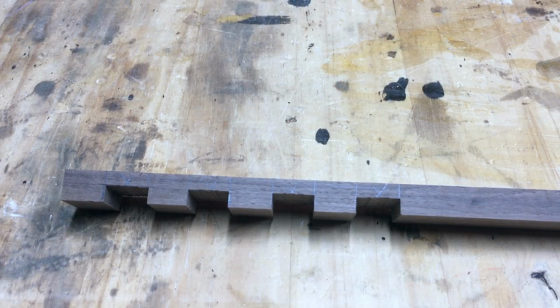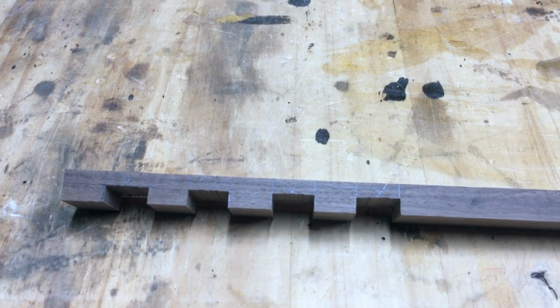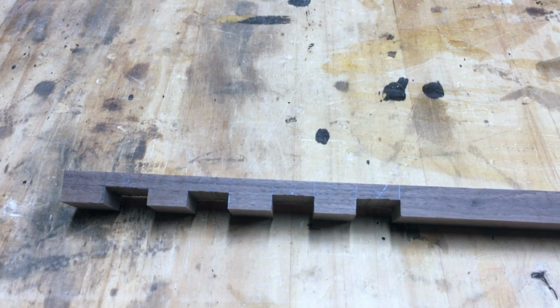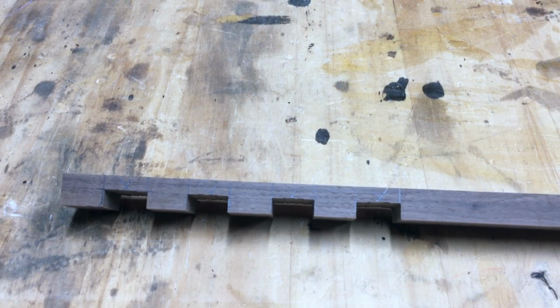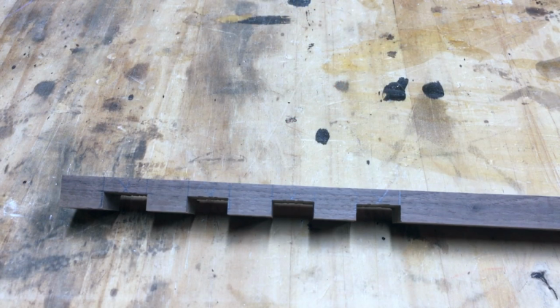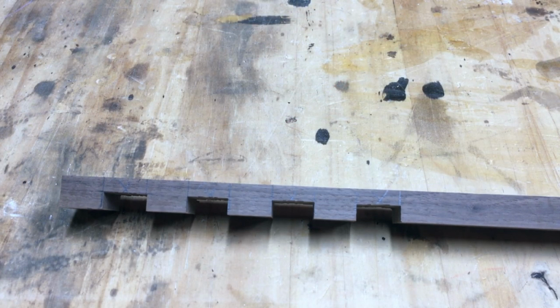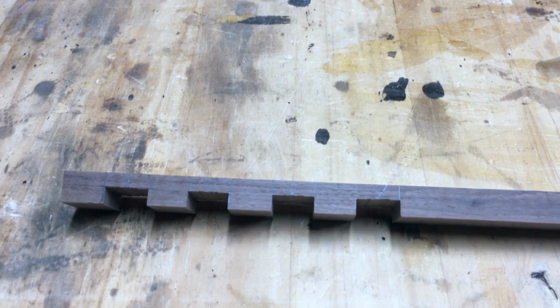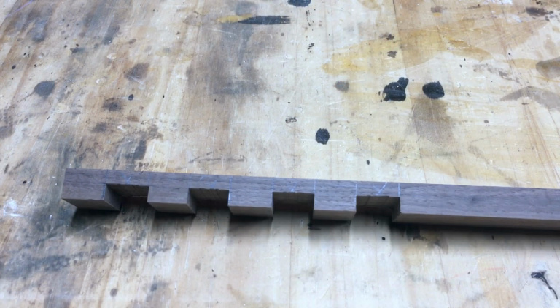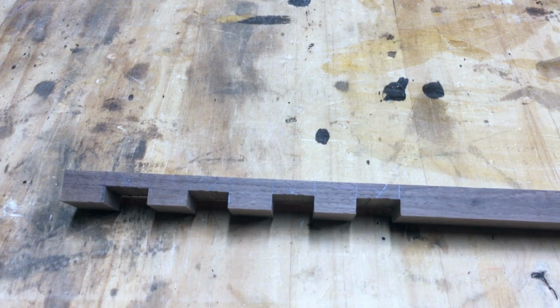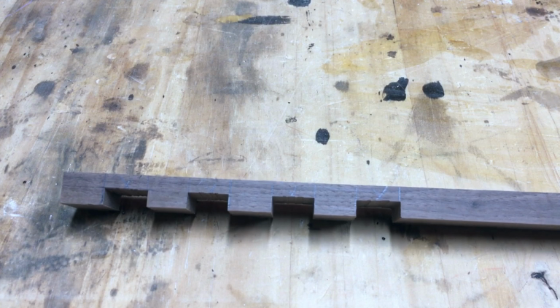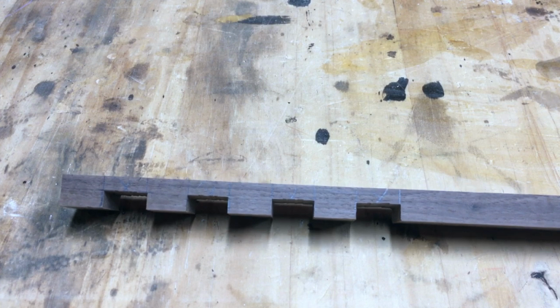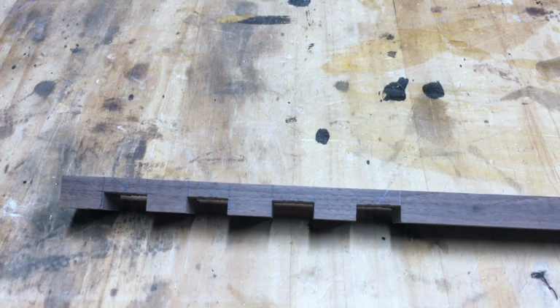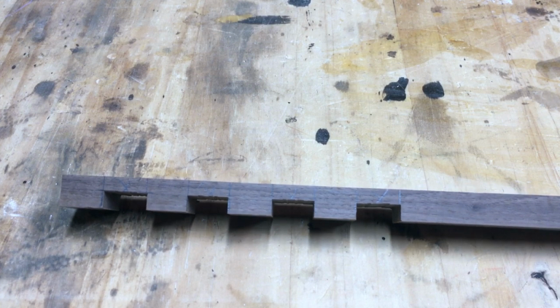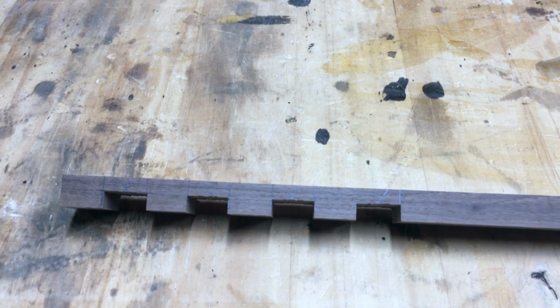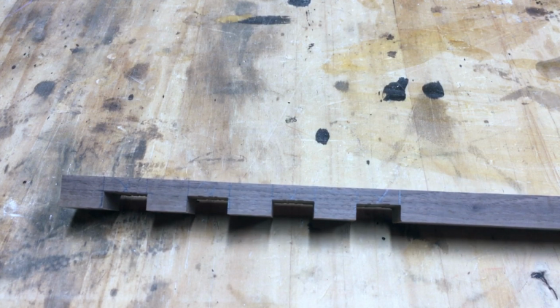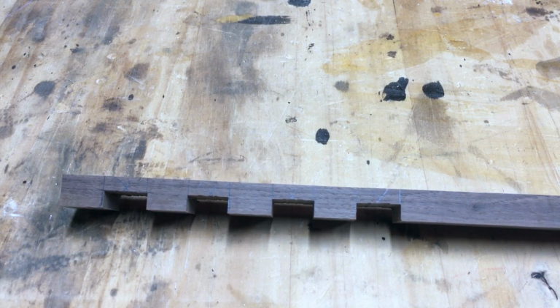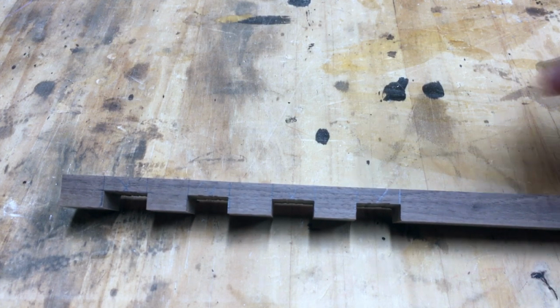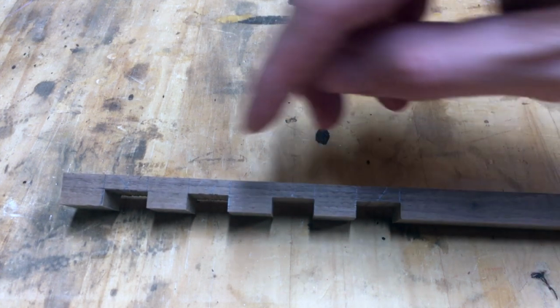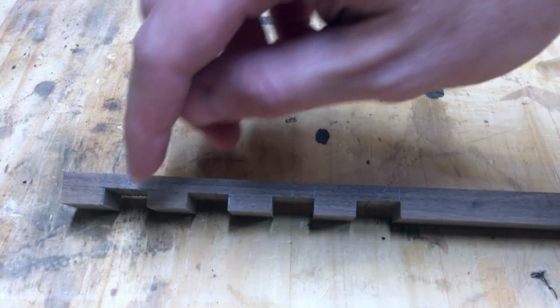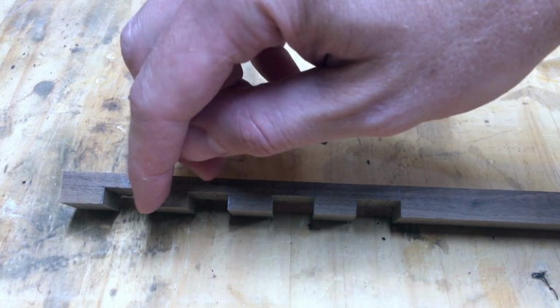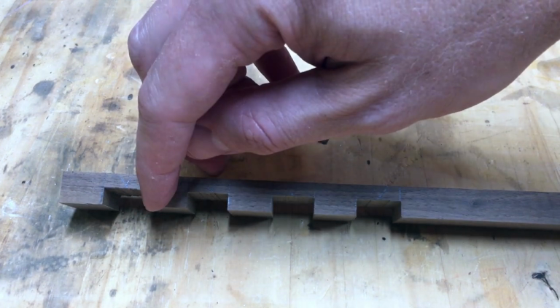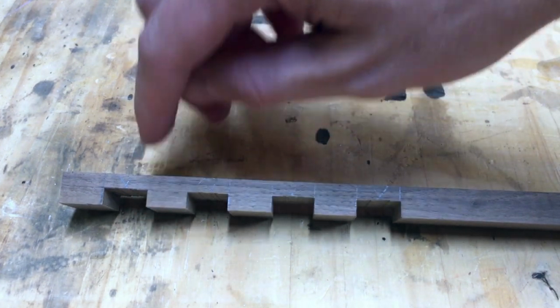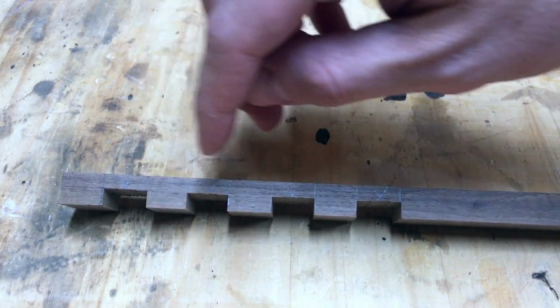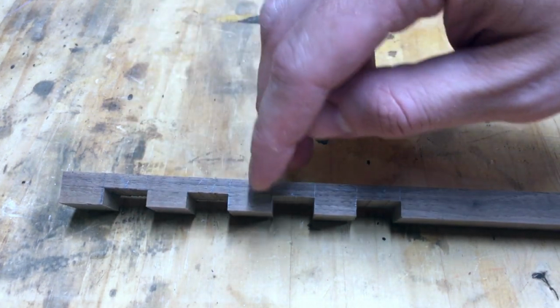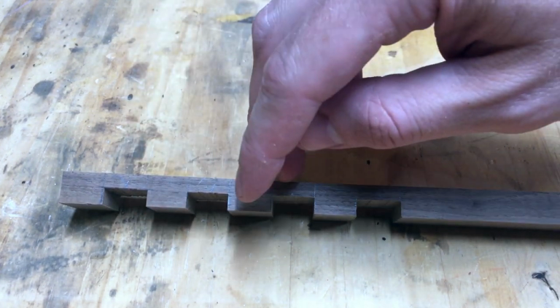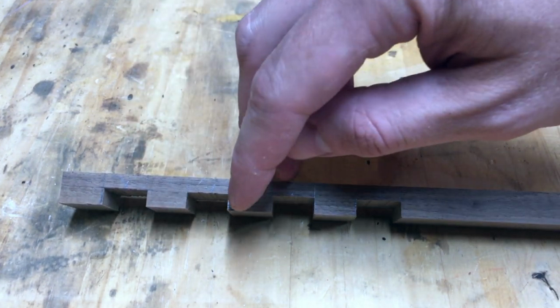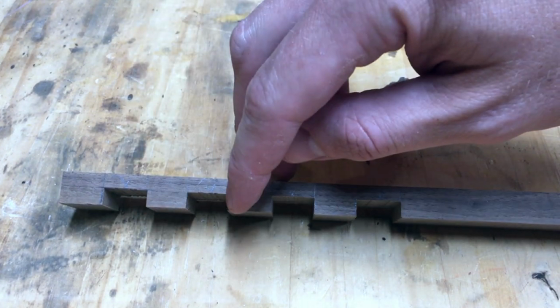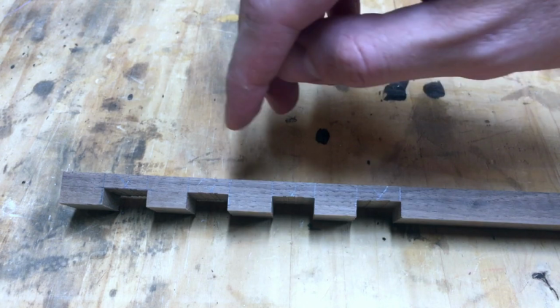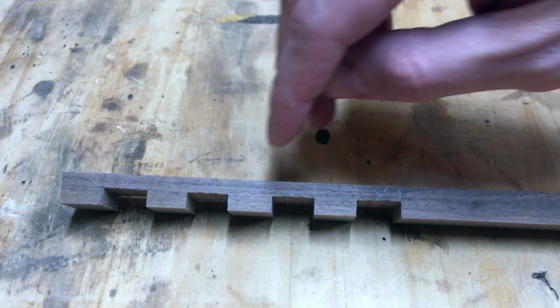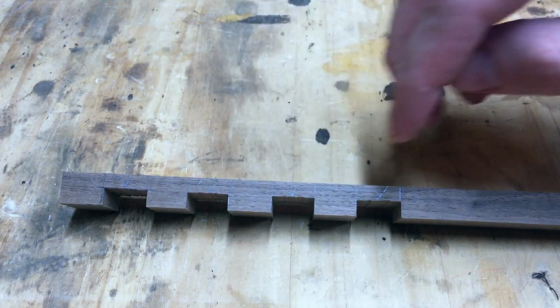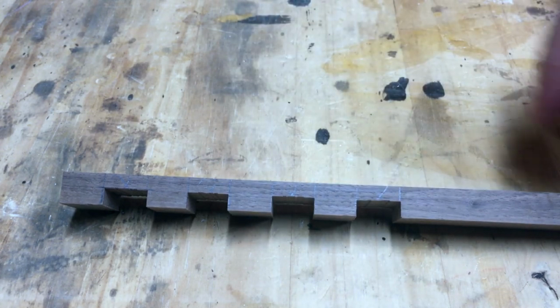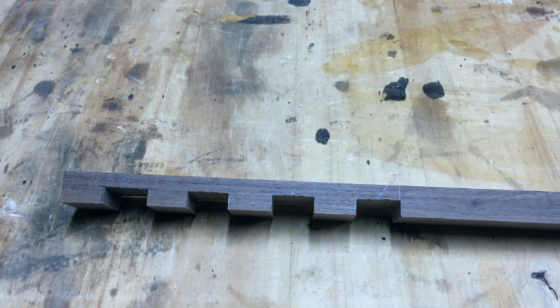Now we've got the strip cut off with the four clips here. Next up, I'm just going to come through and make a cross cut on these at each of these points here, so we end up with our four individual clips.